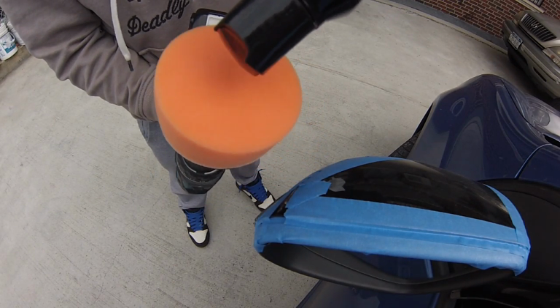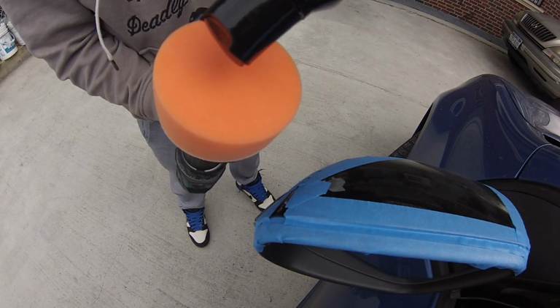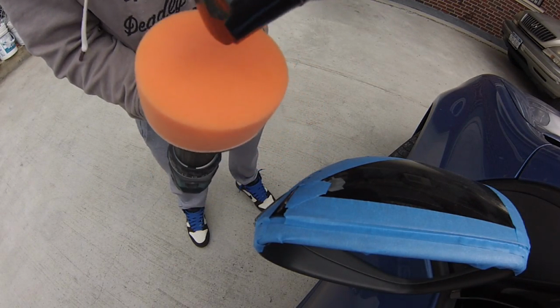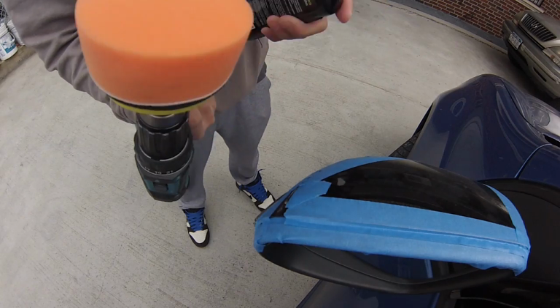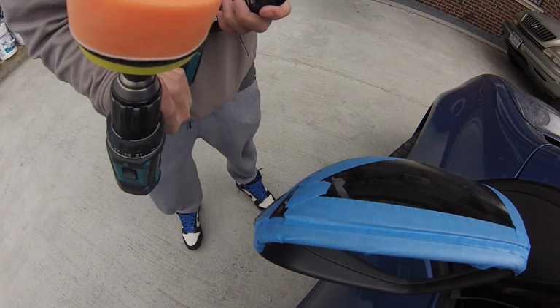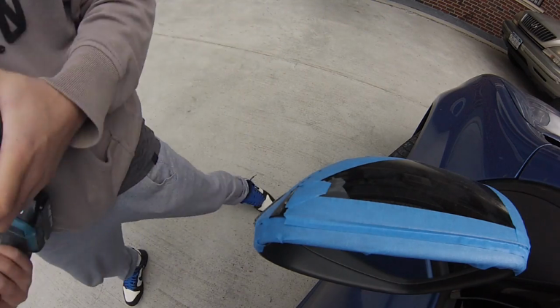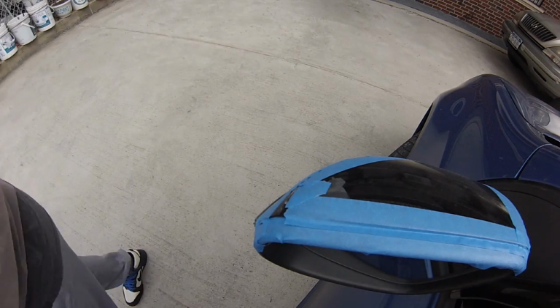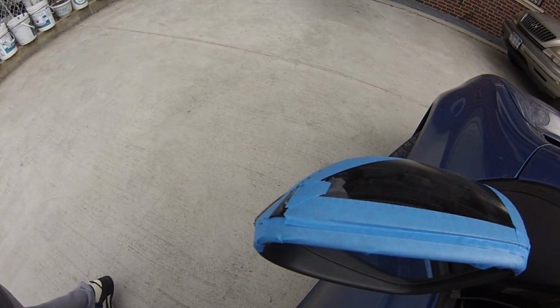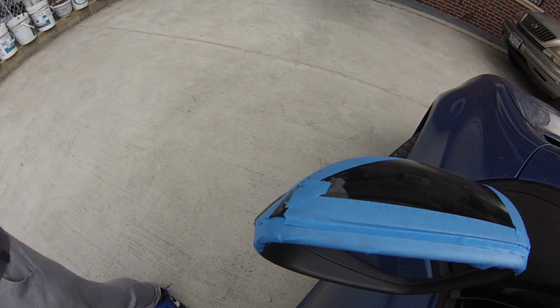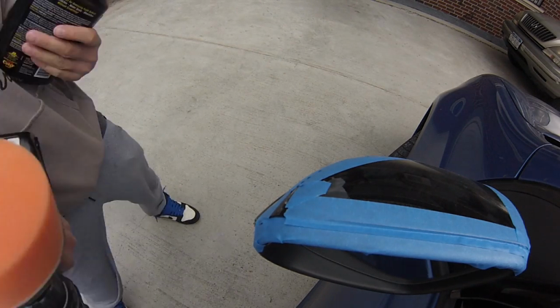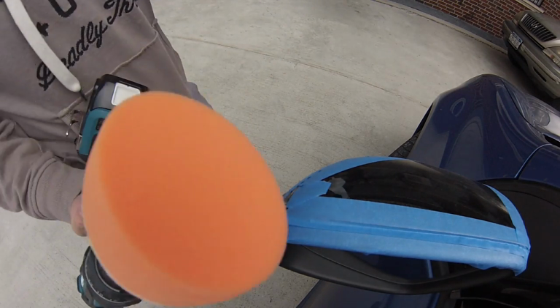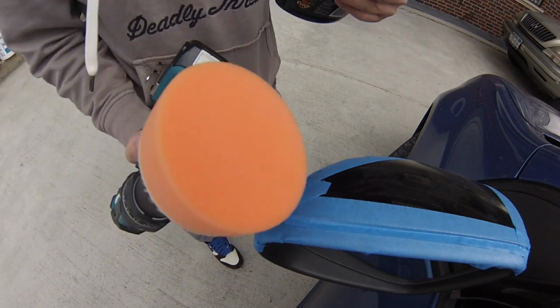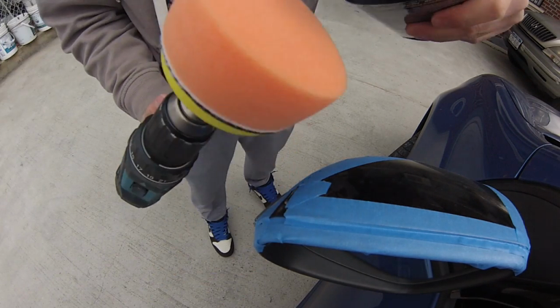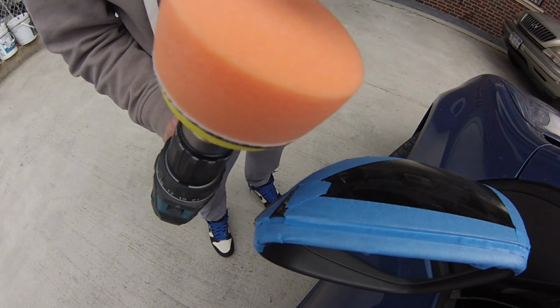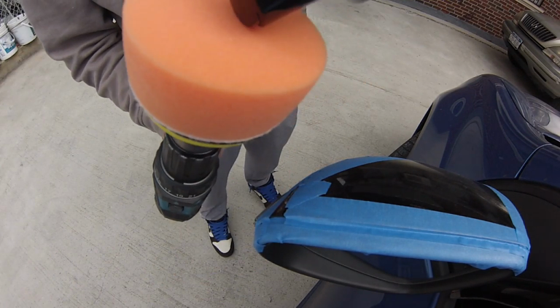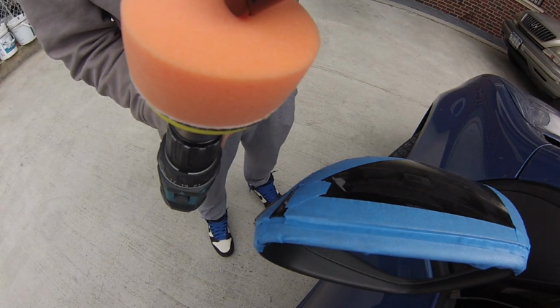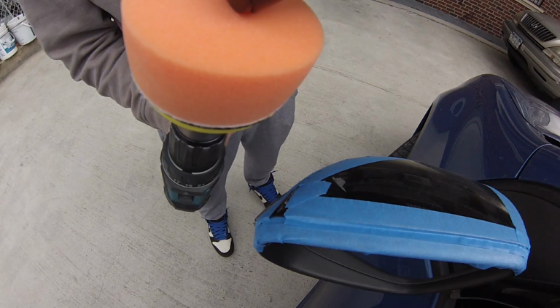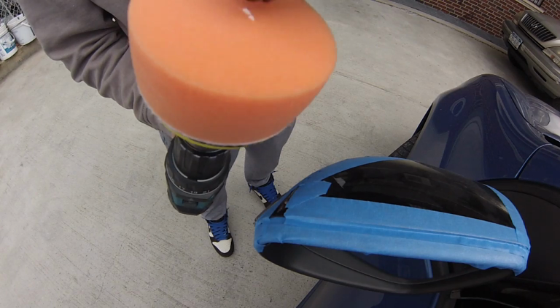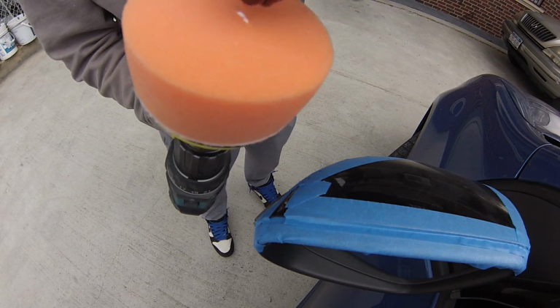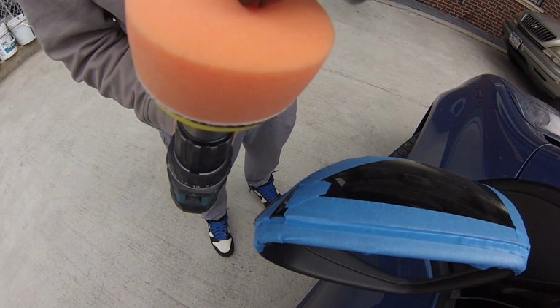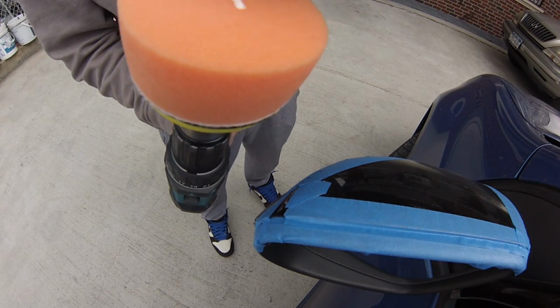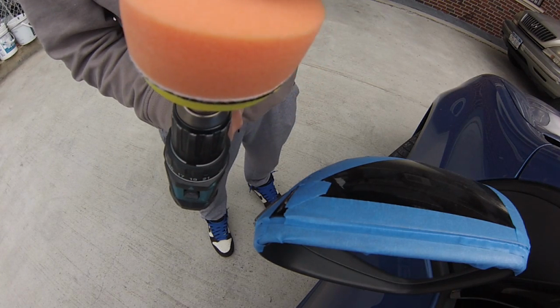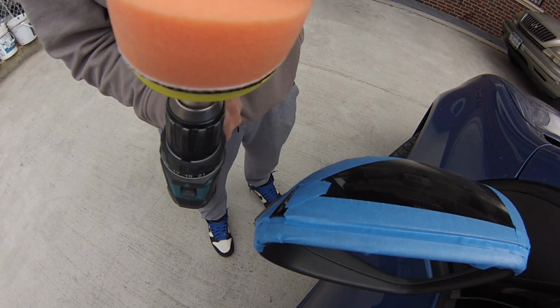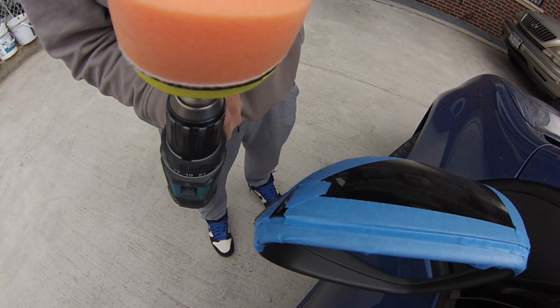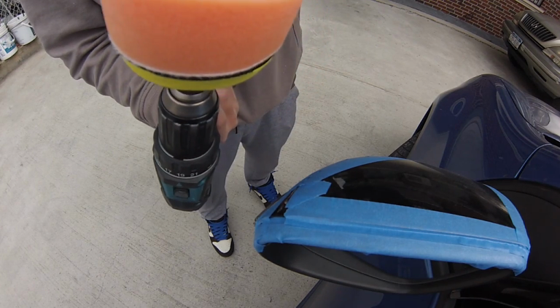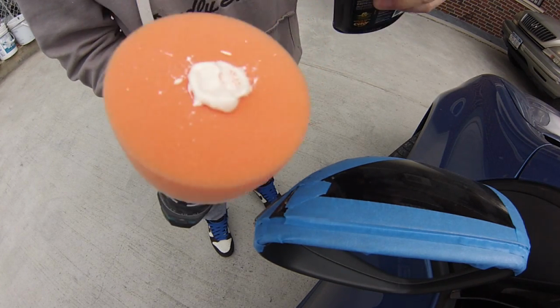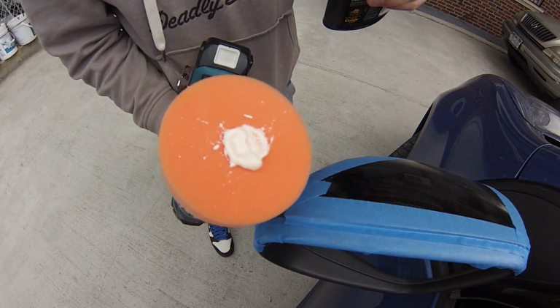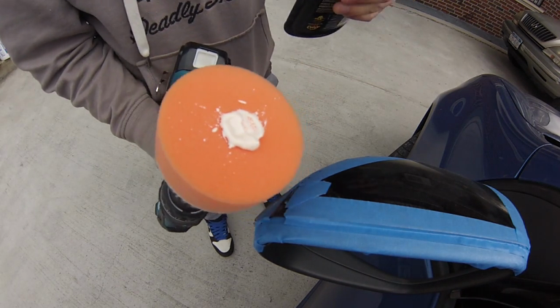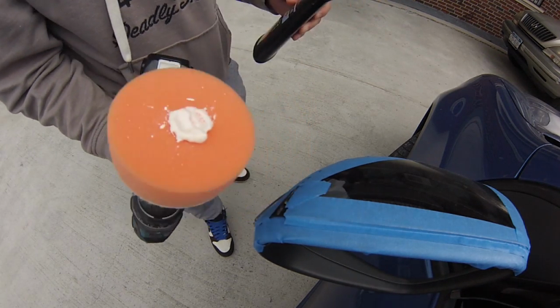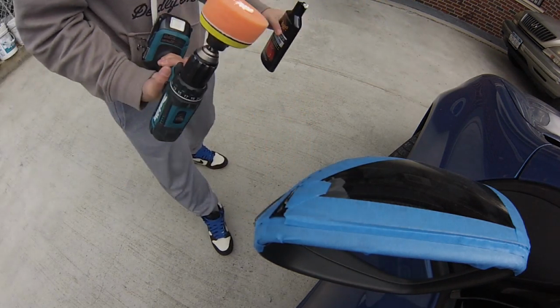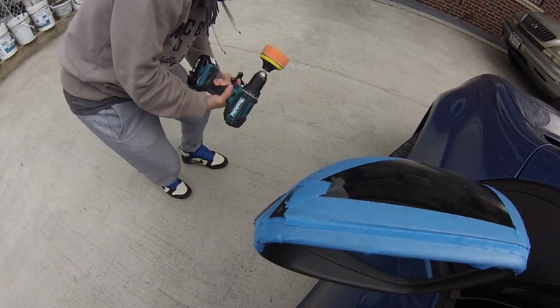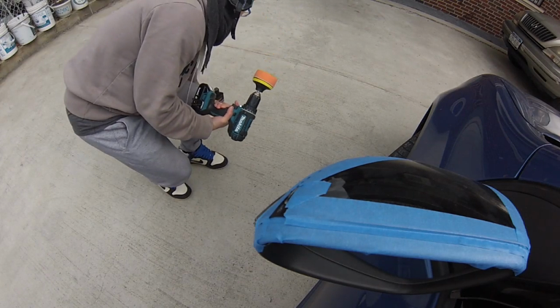What I like to do is start small. I'm working with Meguiar's compound. You could also use their product called ScratchX — most likely I believe it's the same product, same type of grit, fine grit.